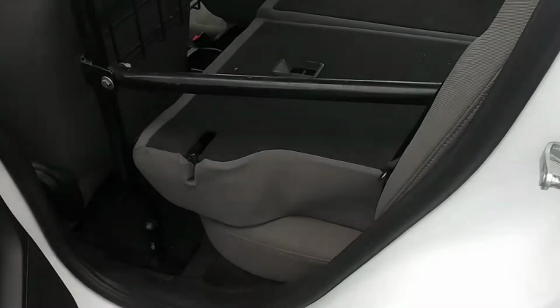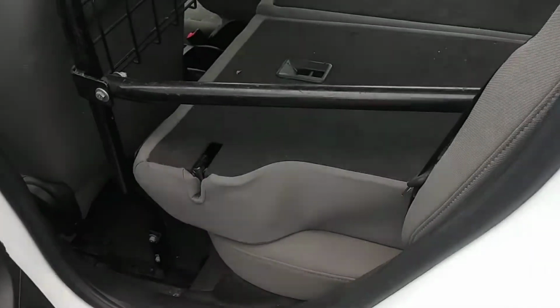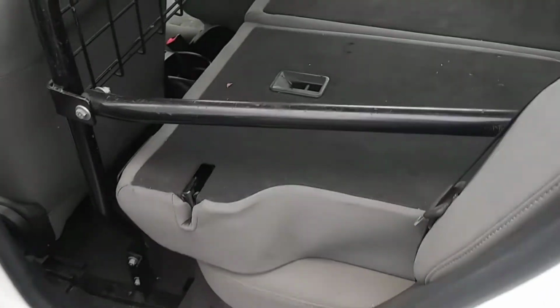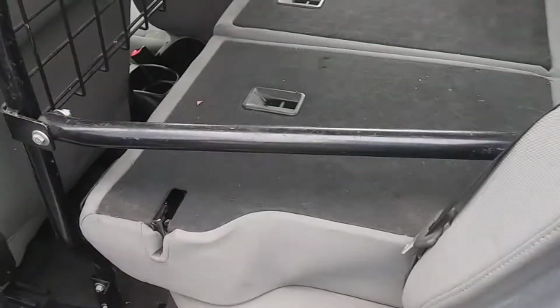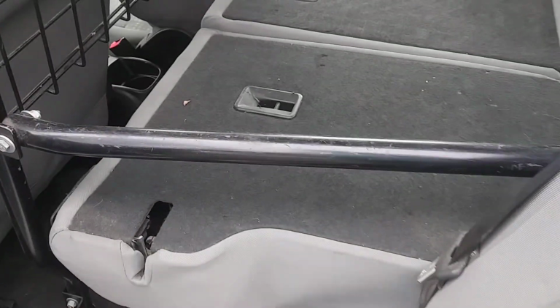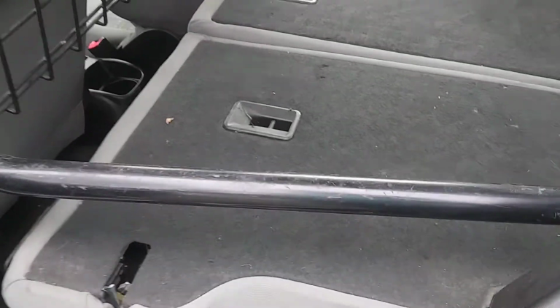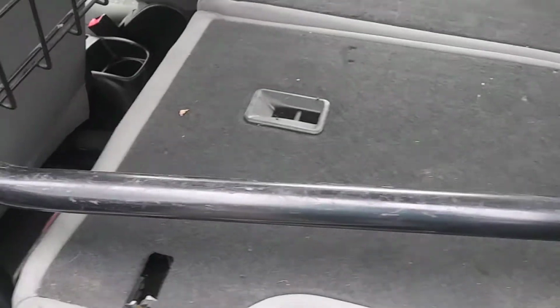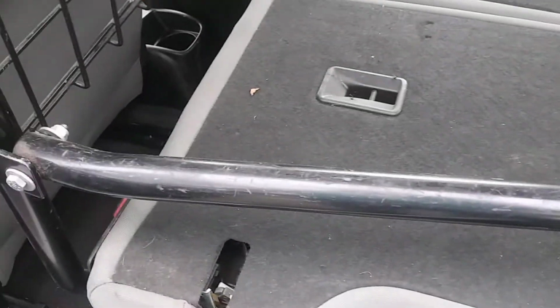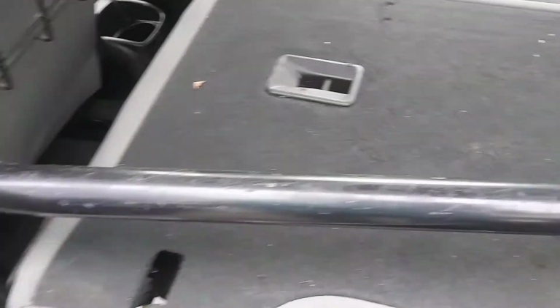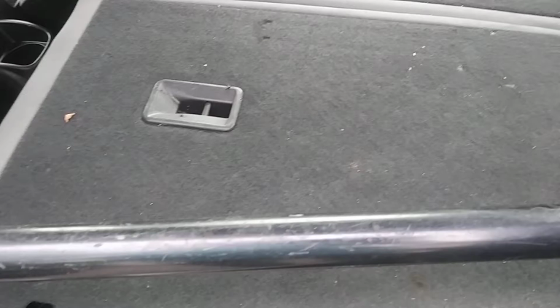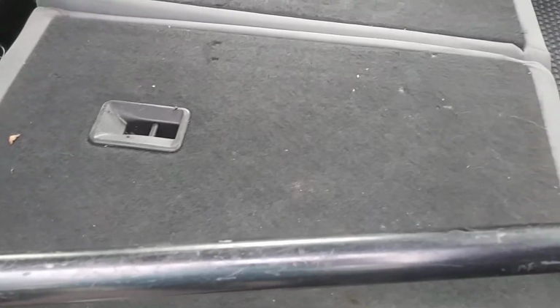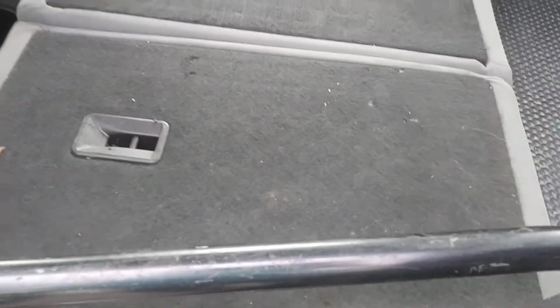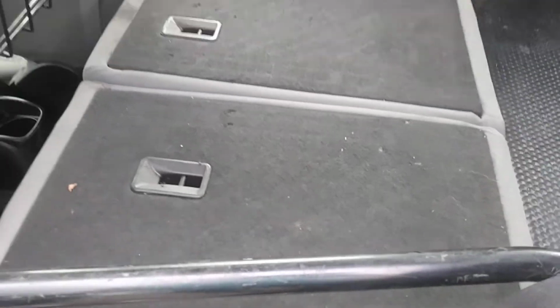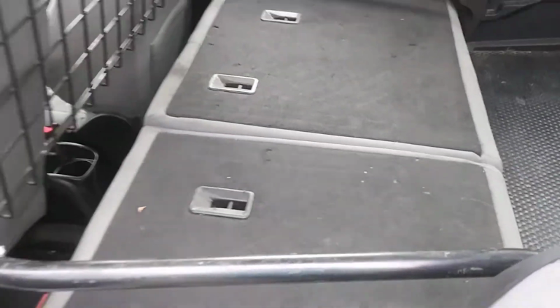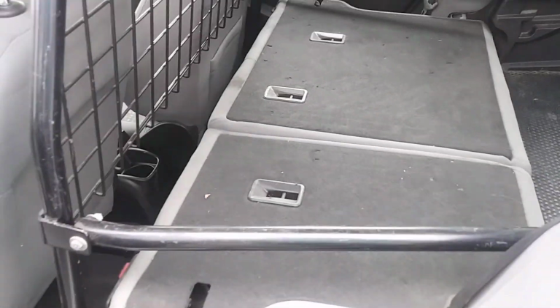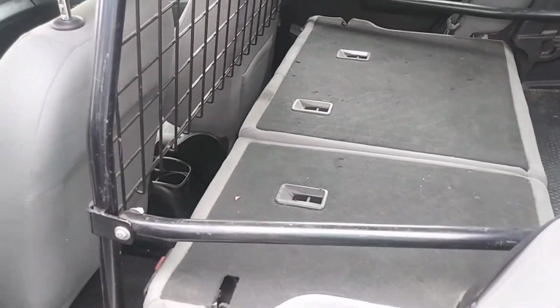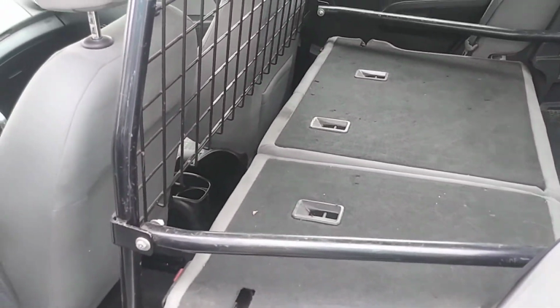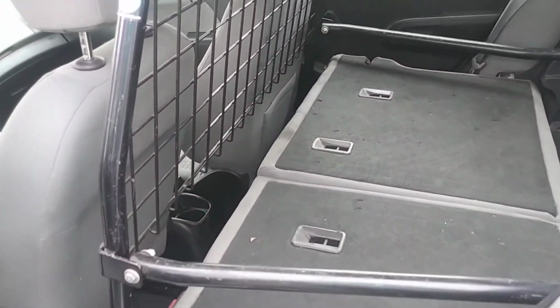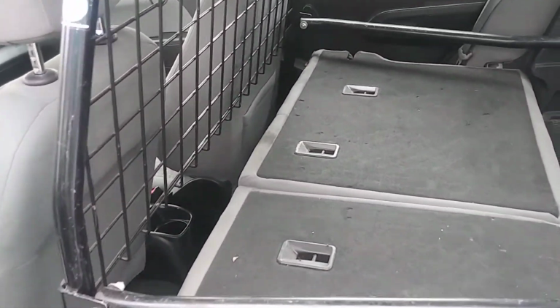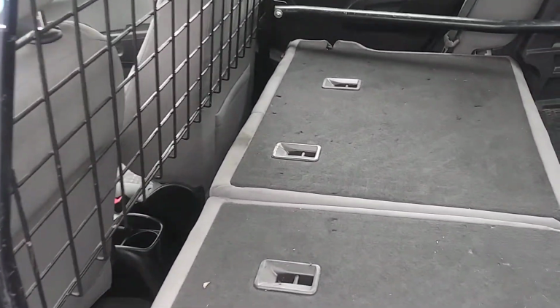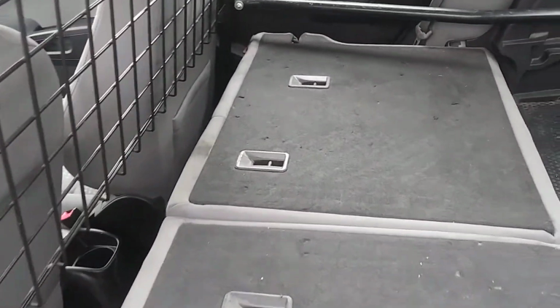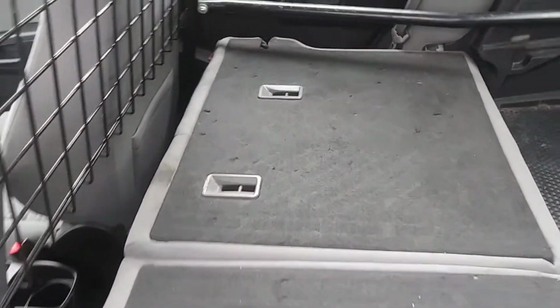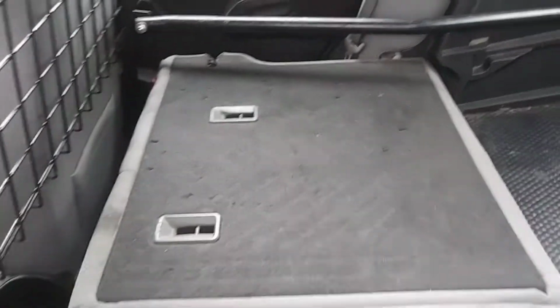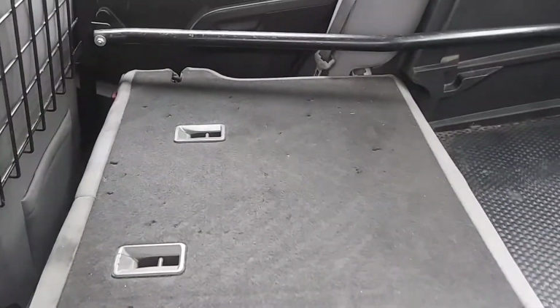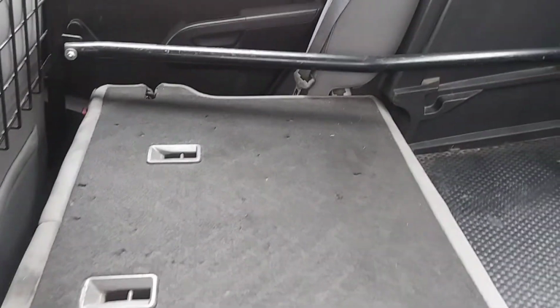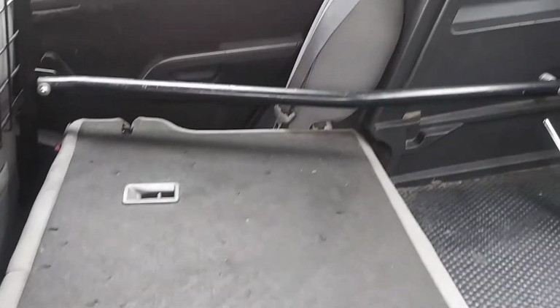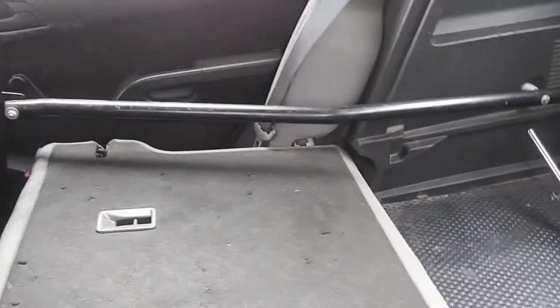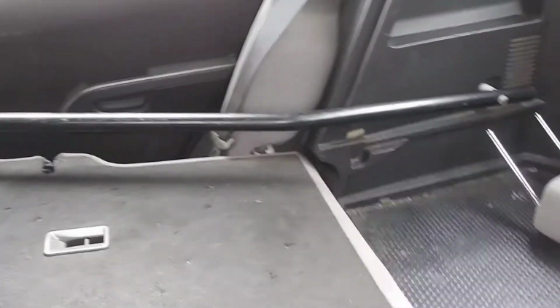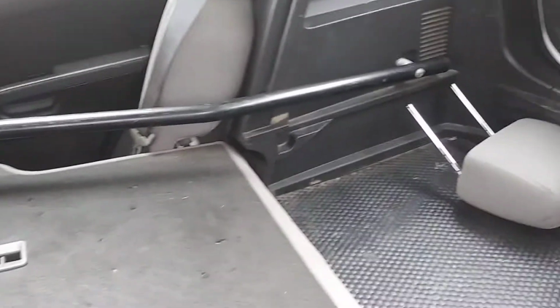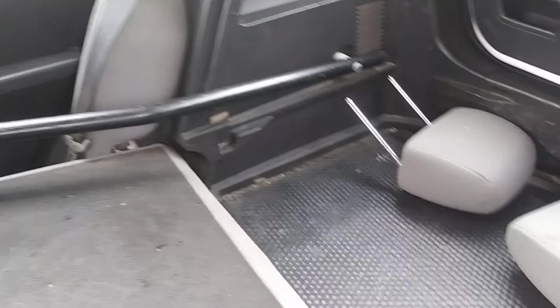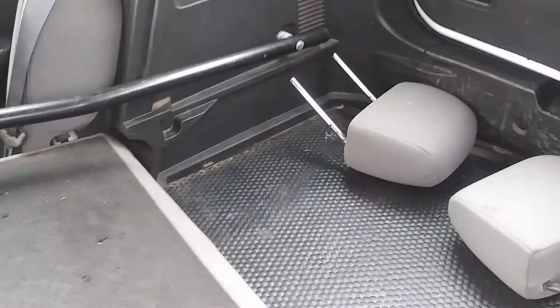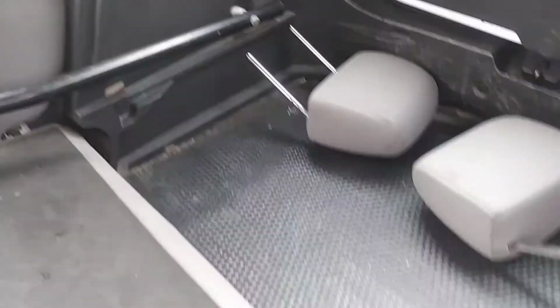Seats are folded down right now, so you've got these bars in here as you can see, and the headrests are in here for the back seats.